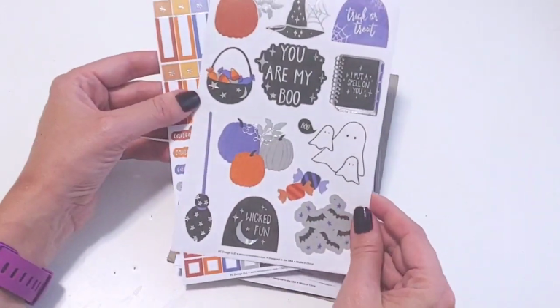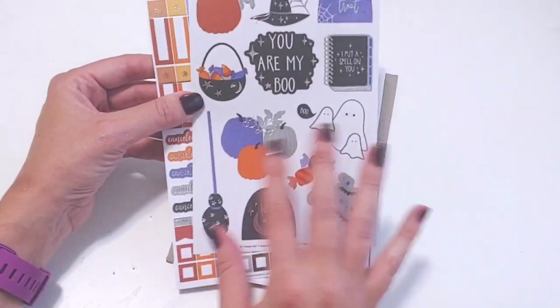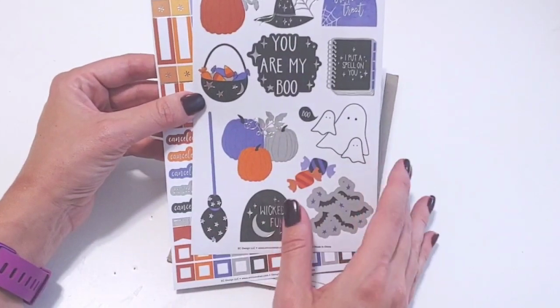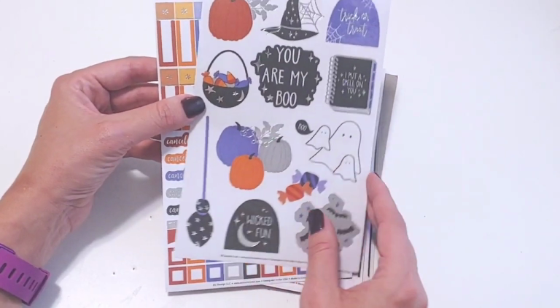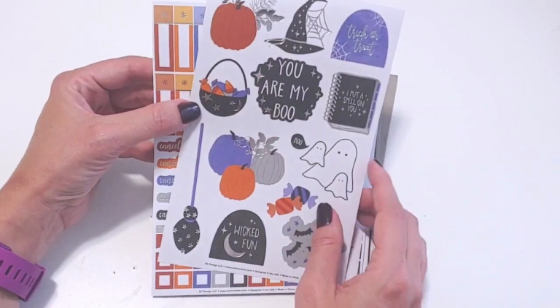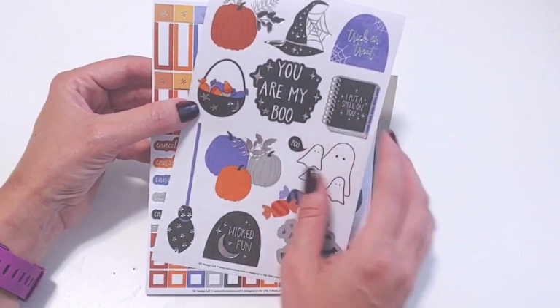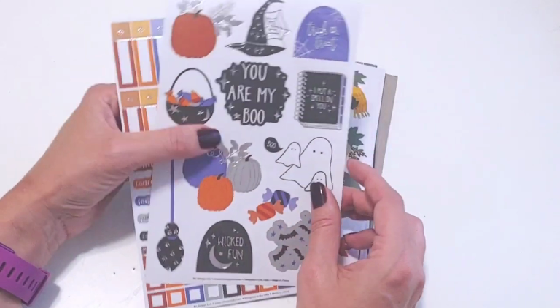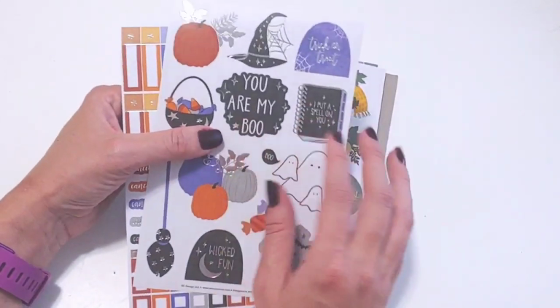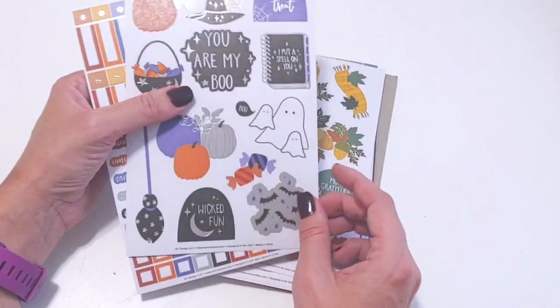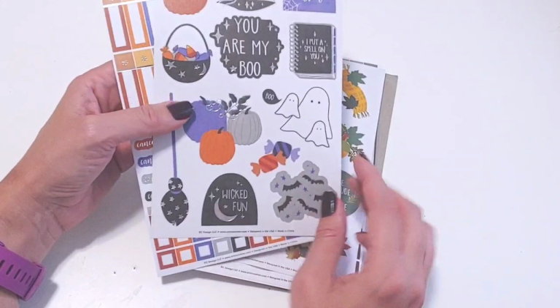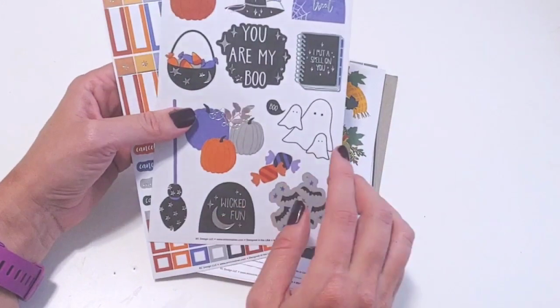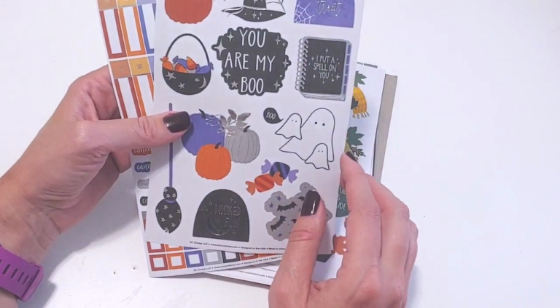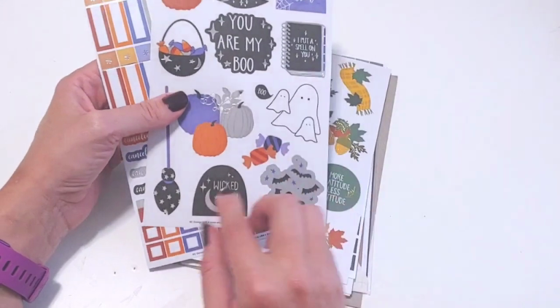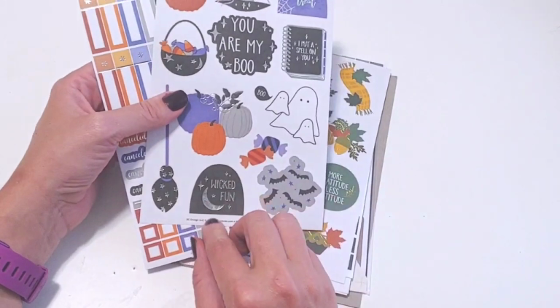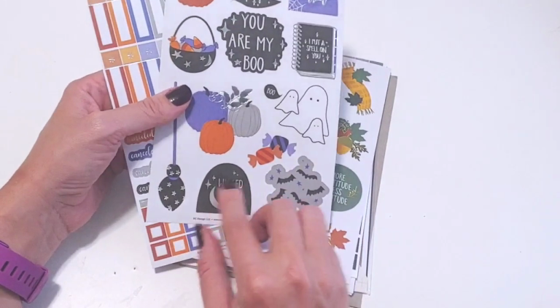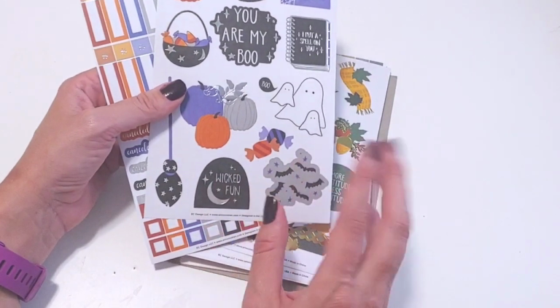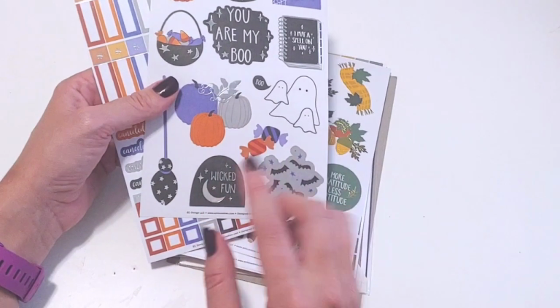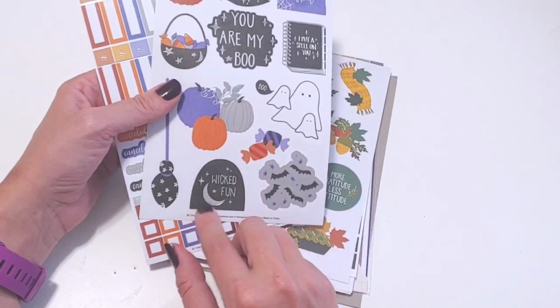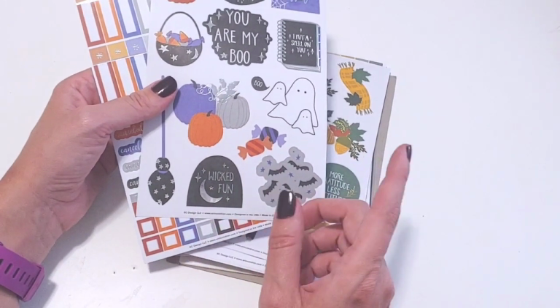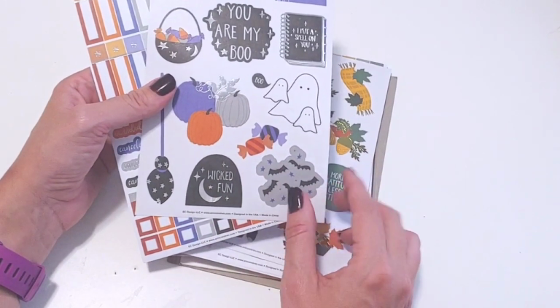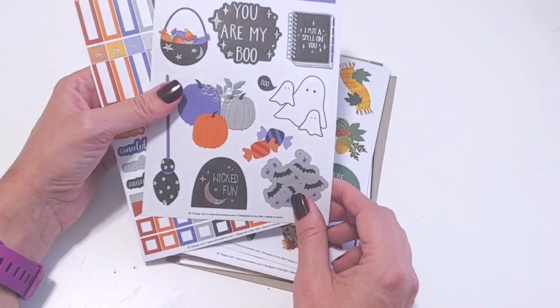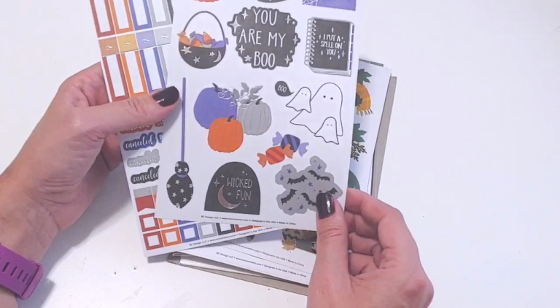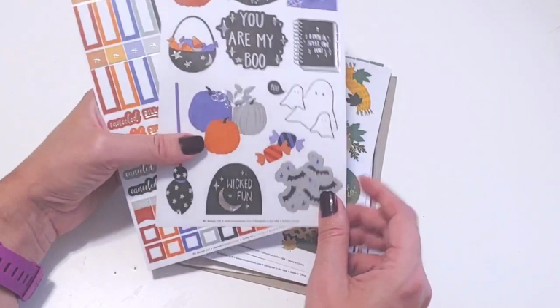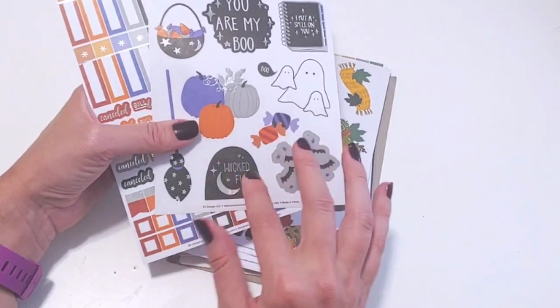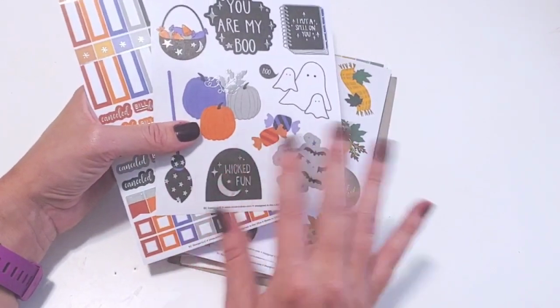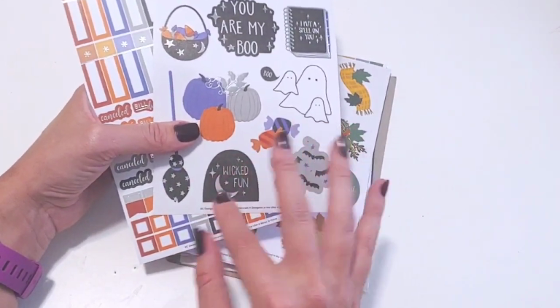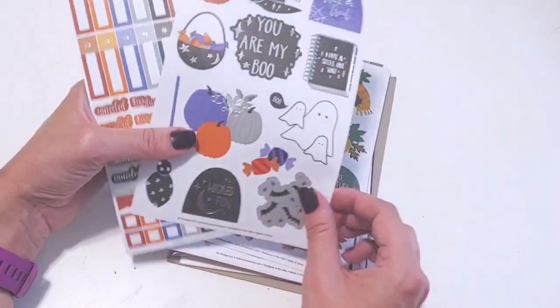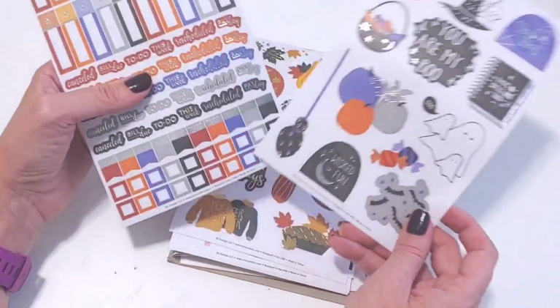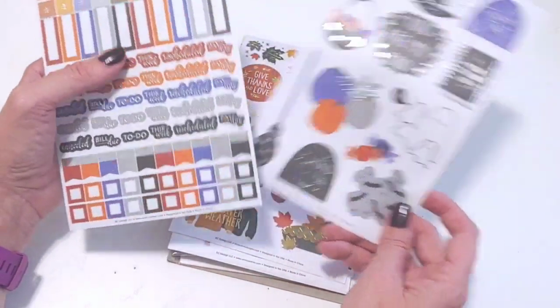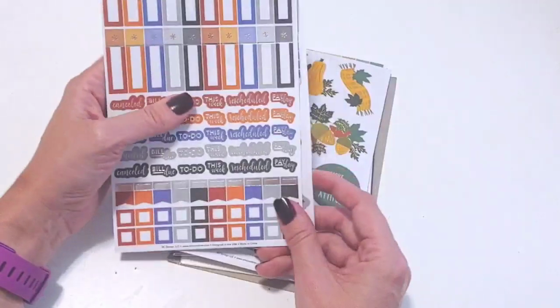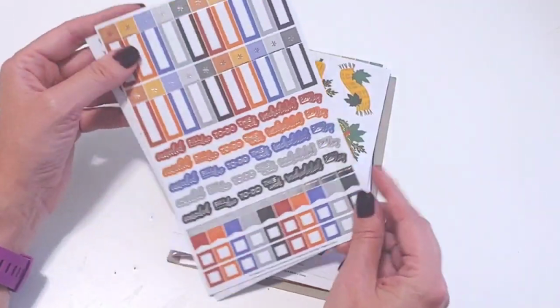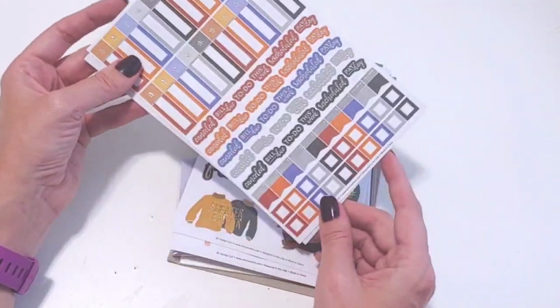I love Halloween, I love Halloween stickers, I think these are really cute — "You Are My Boo," "Wicked Fun." This one reminds me — last year we actually got to go see Wicked like three days before Halloween, so I did a whole spread using Wicked Fun. I love these colors.